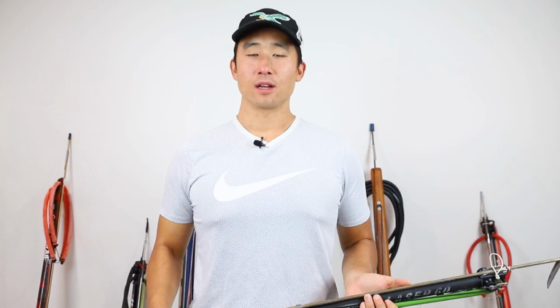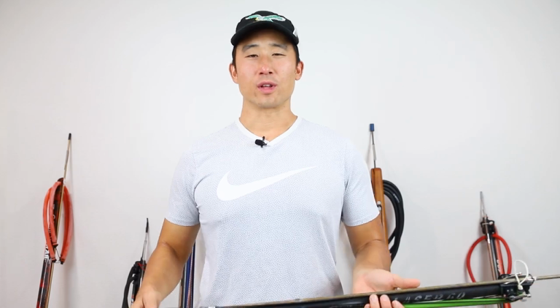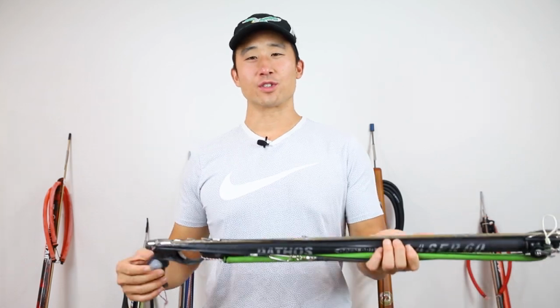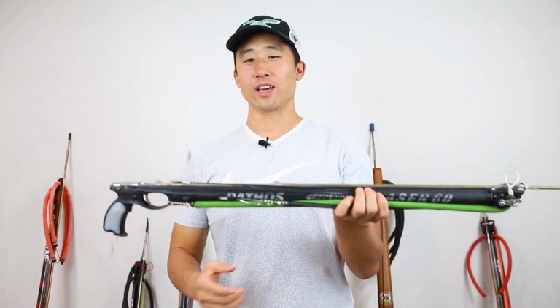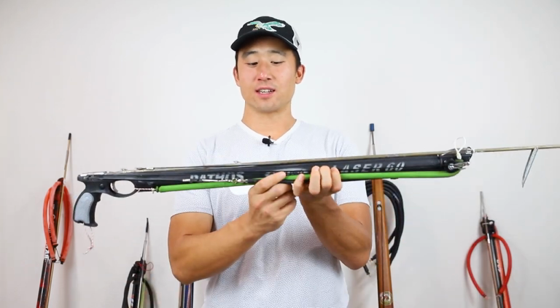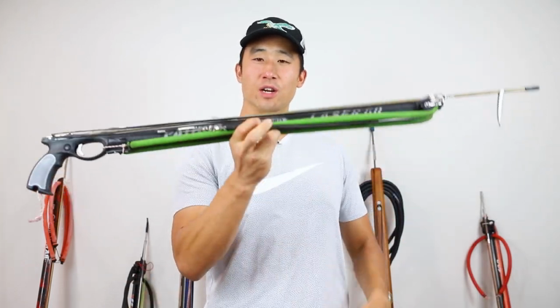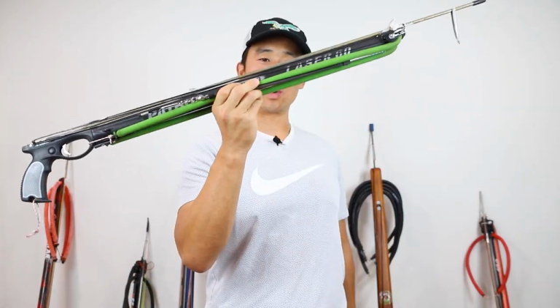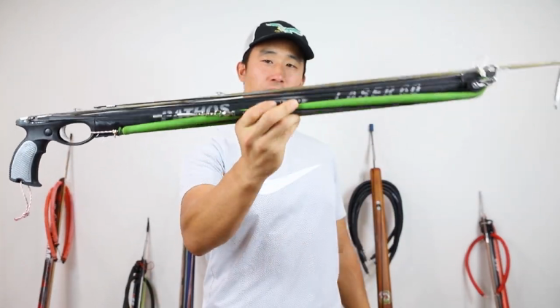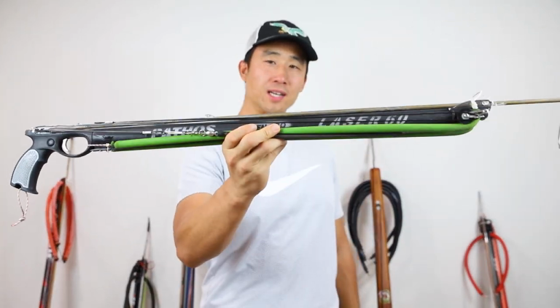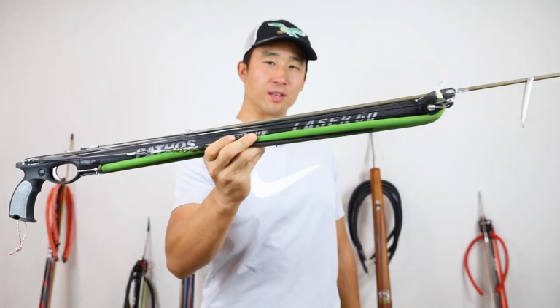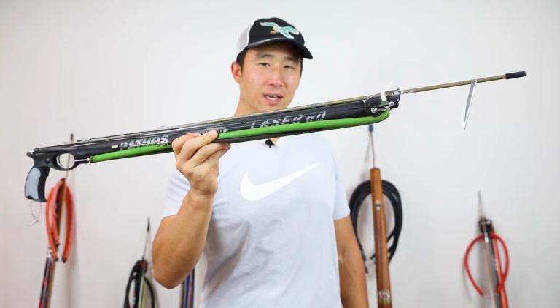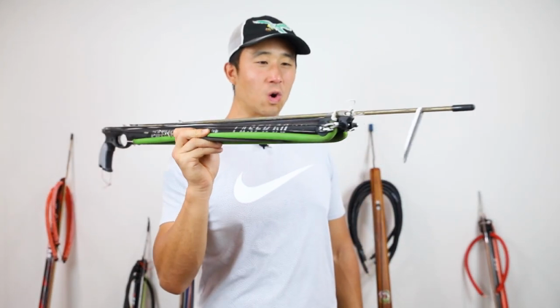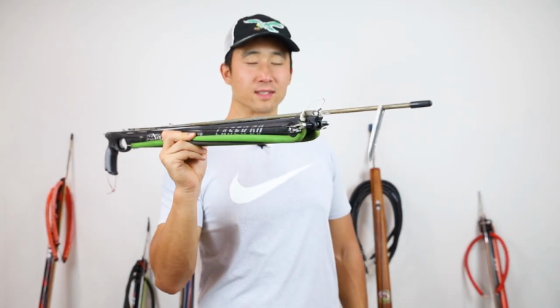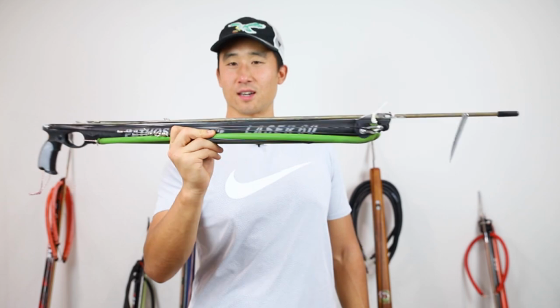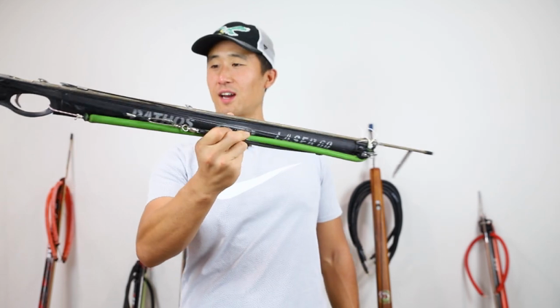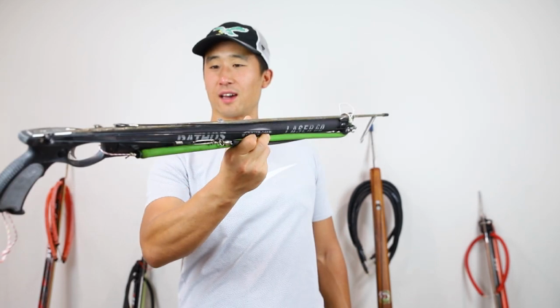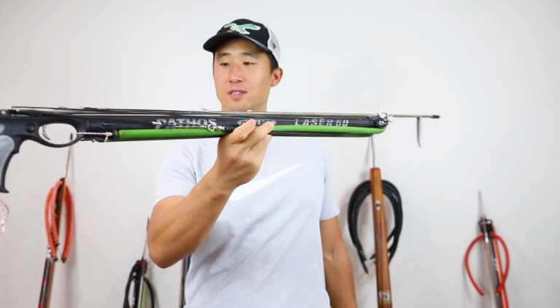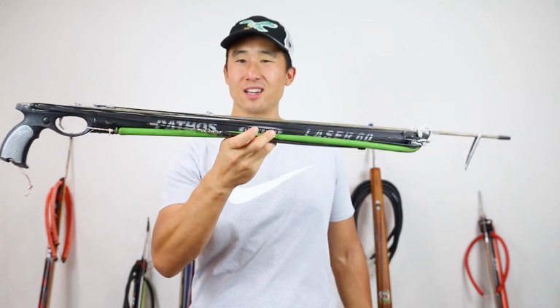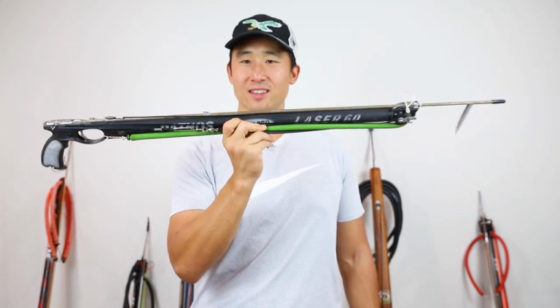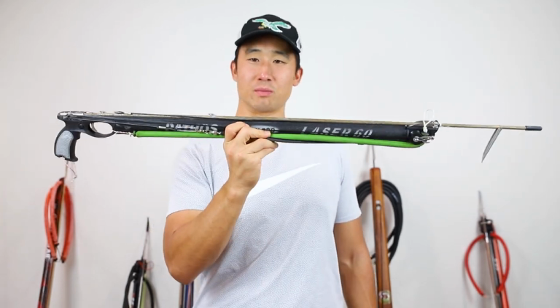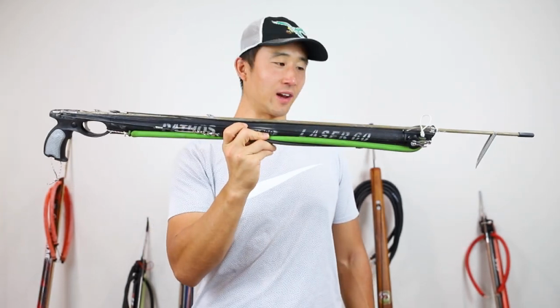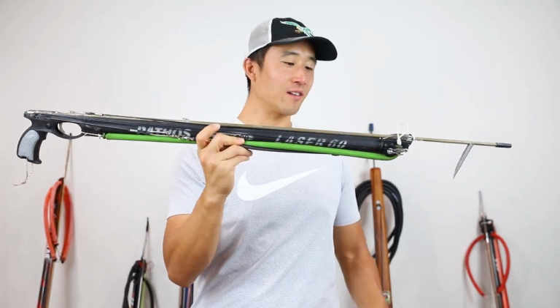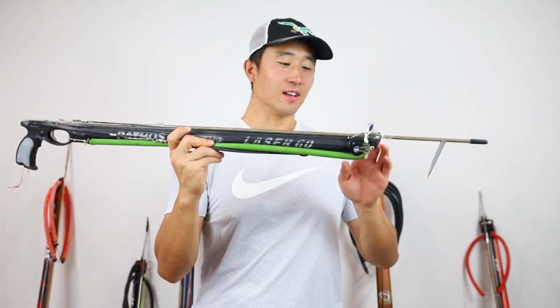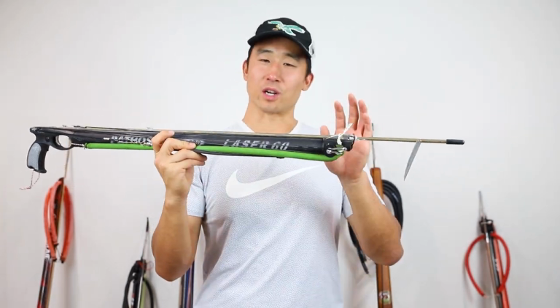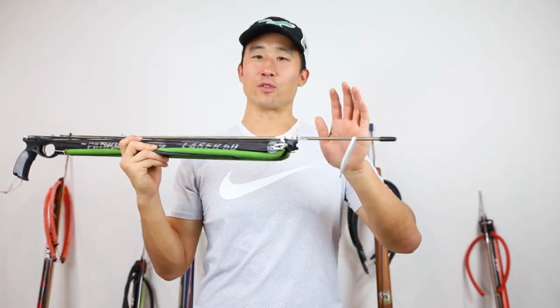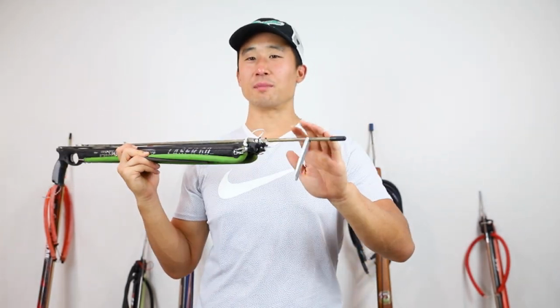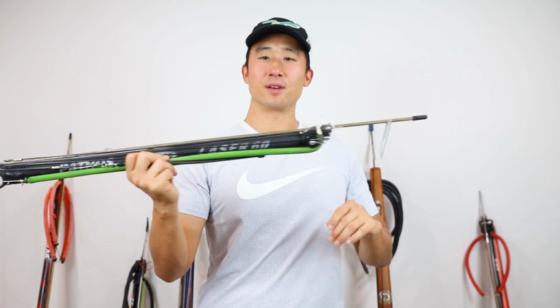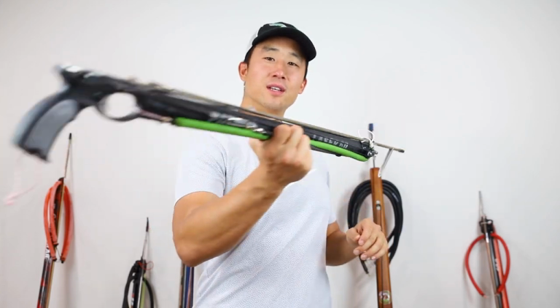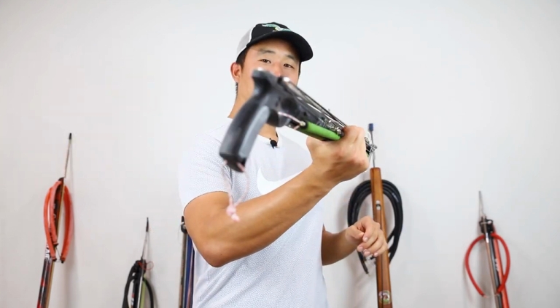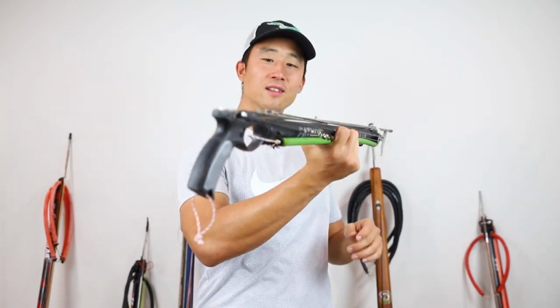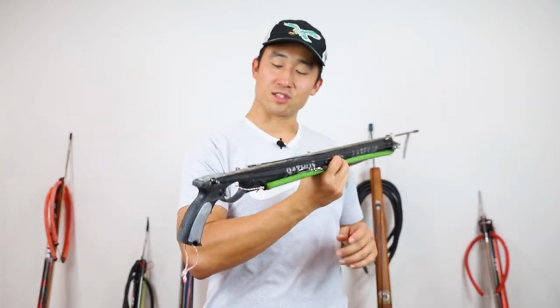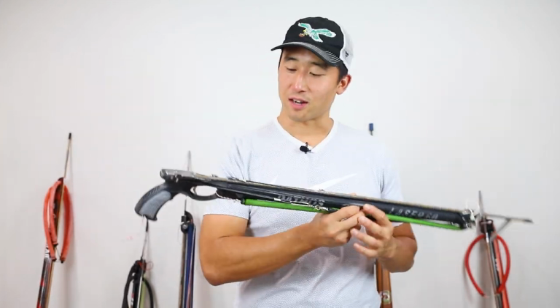Hey everyone, thanks for tuning in. Today we're going to be going over possibly the best hole gun setup that I have ever seen, this little beast right here. We're going to go from tip to tail. Let's check it out.